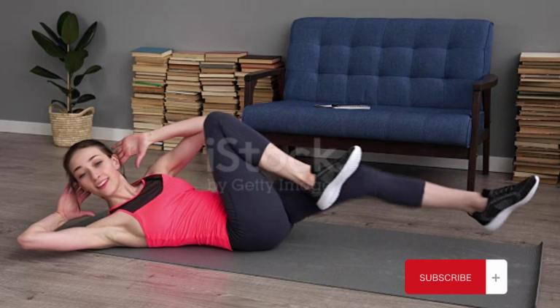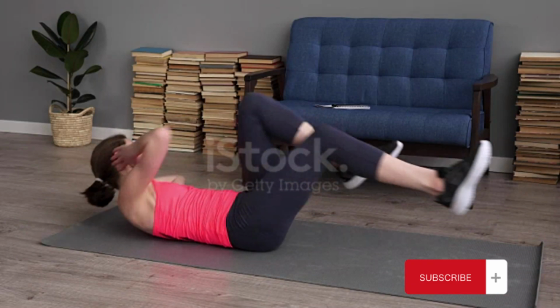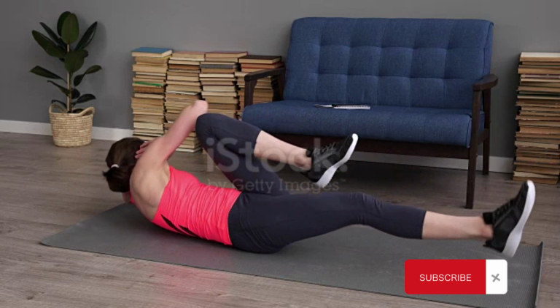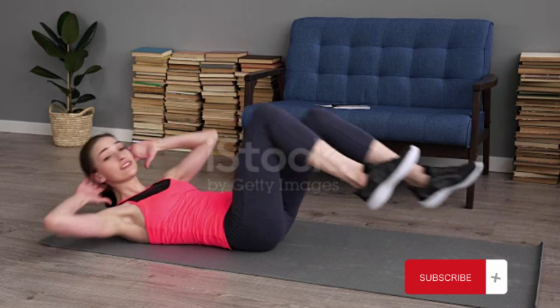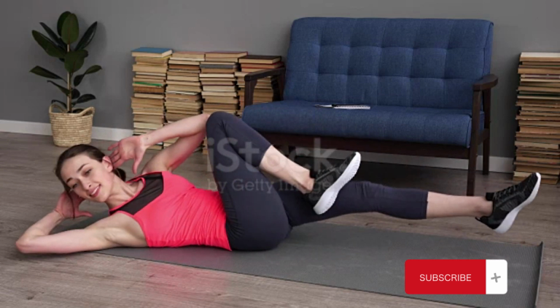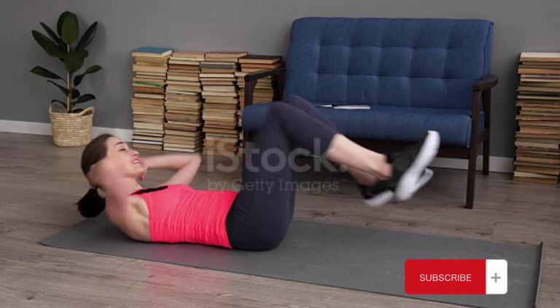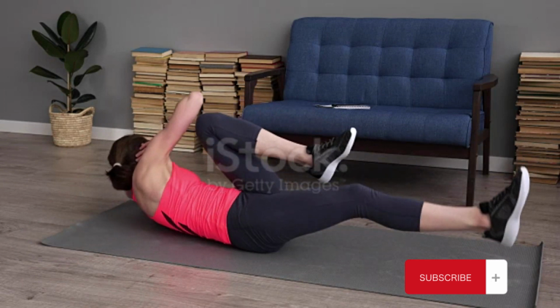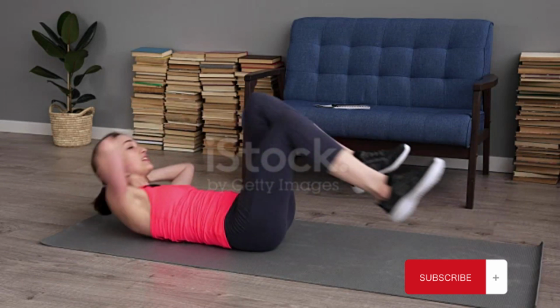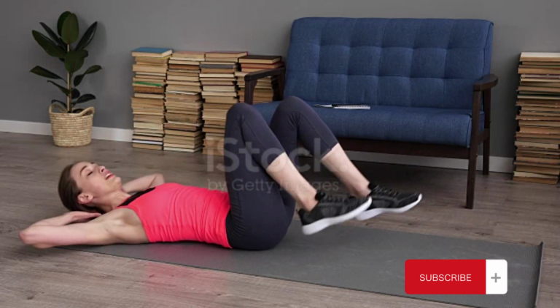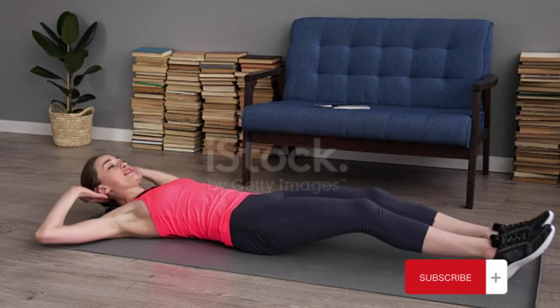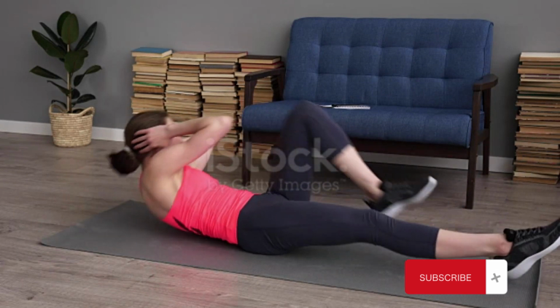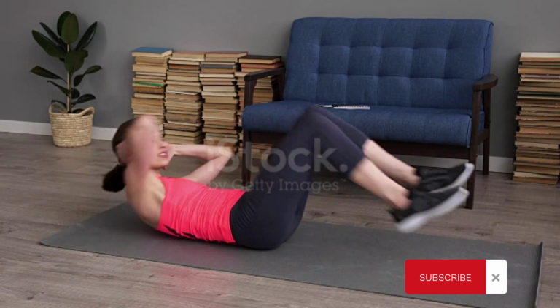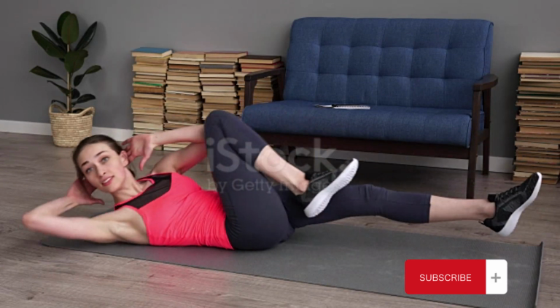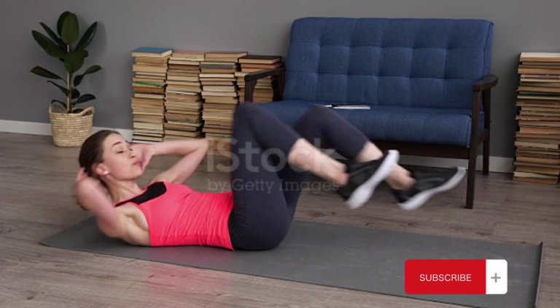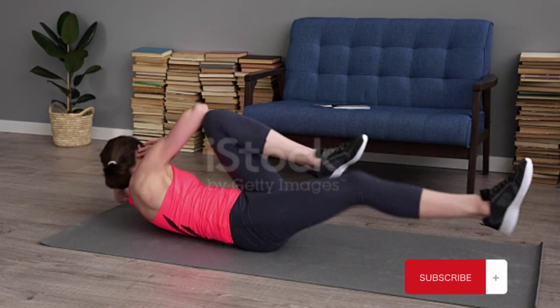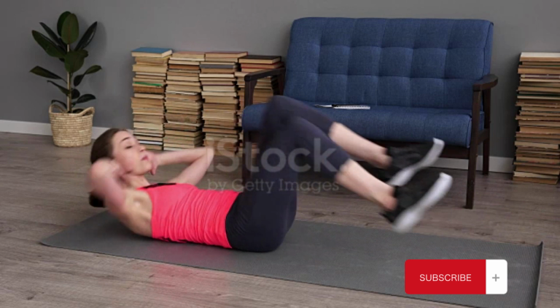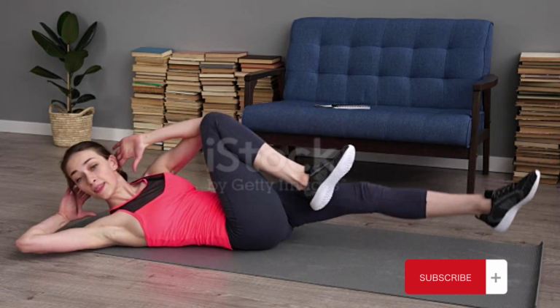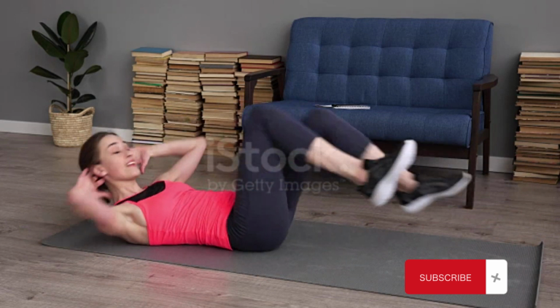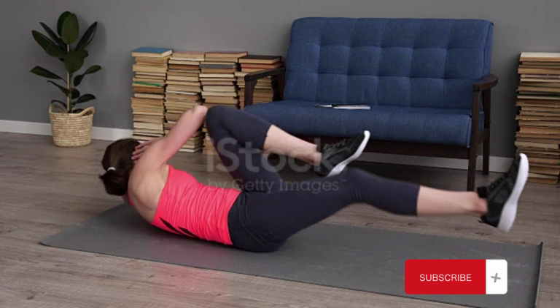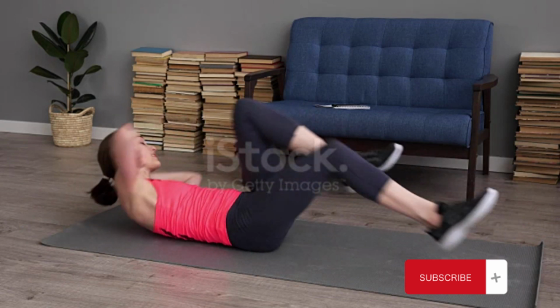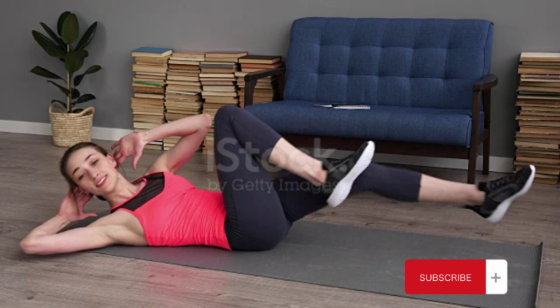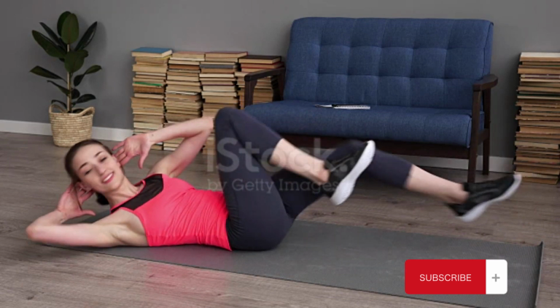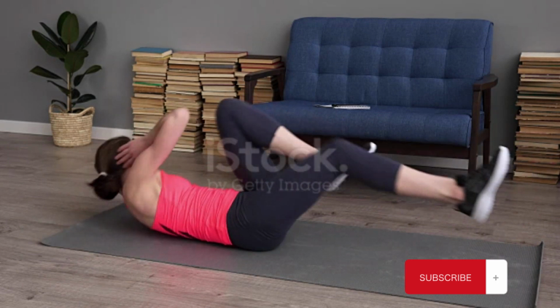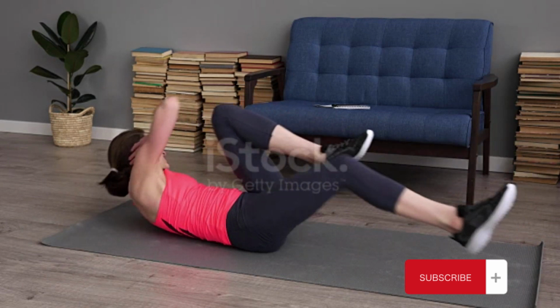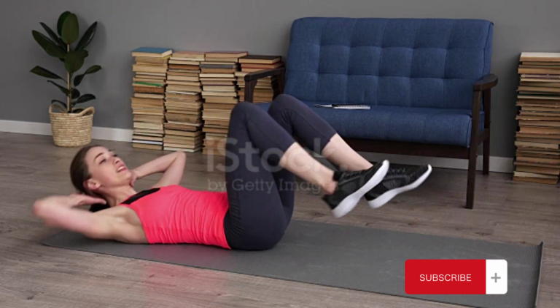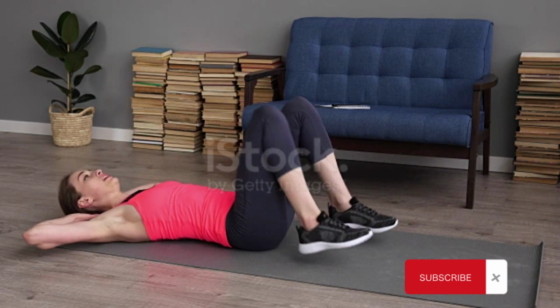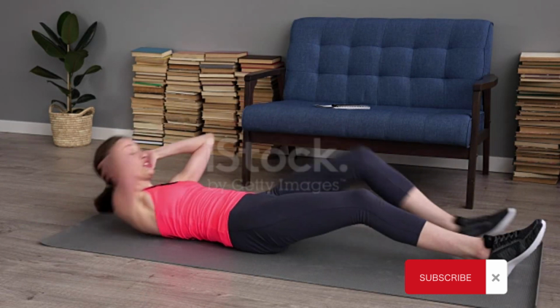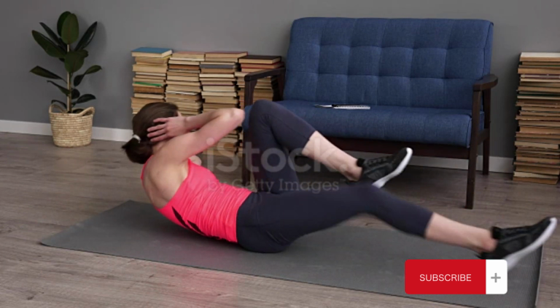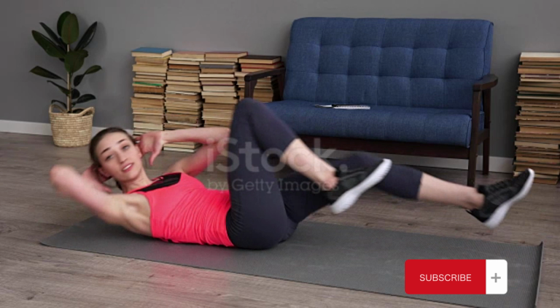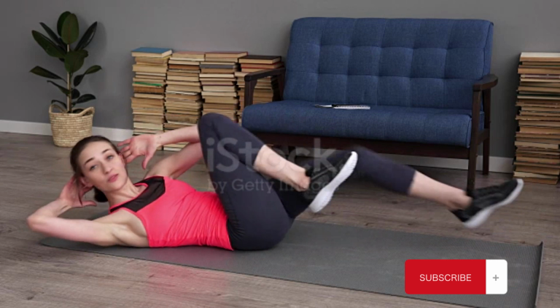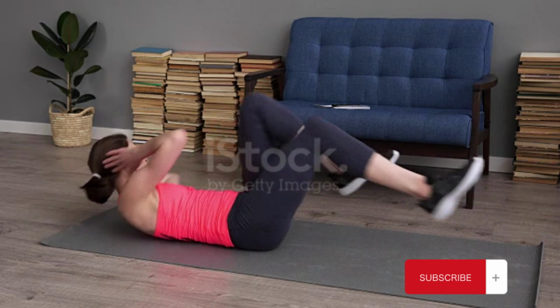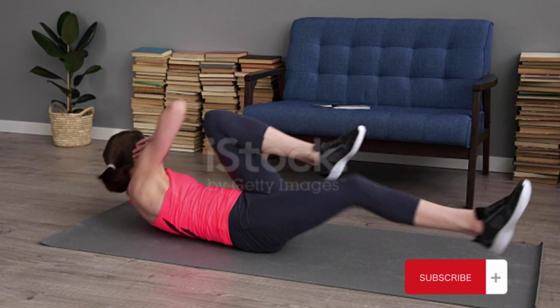A great way to target your abs. Lie on your back, lift your shoulders off the ground, and bring your right elbow to your left knee while extending your right leg. Alternate sides in a pedaling motion.